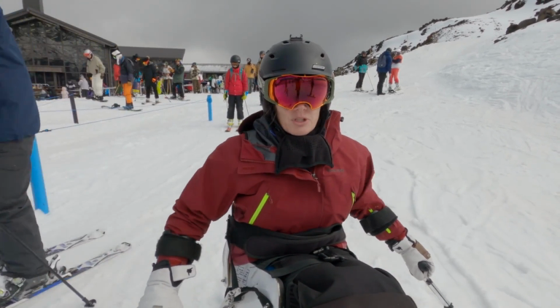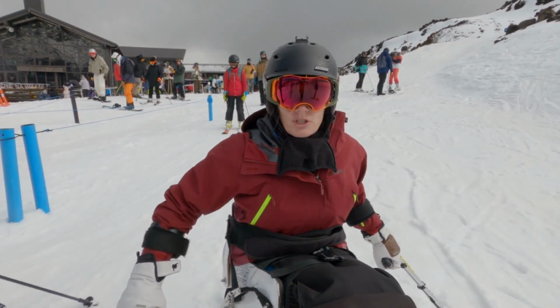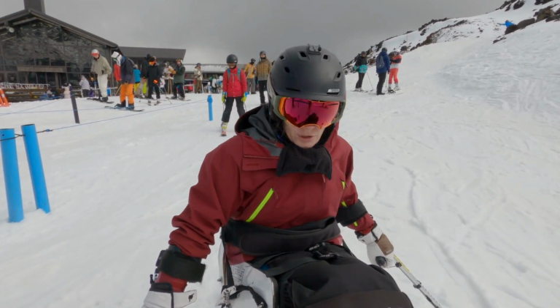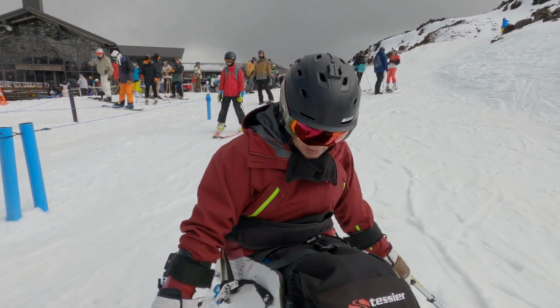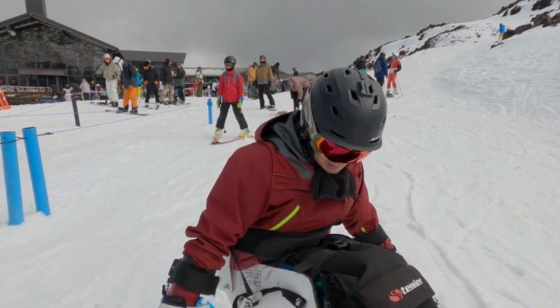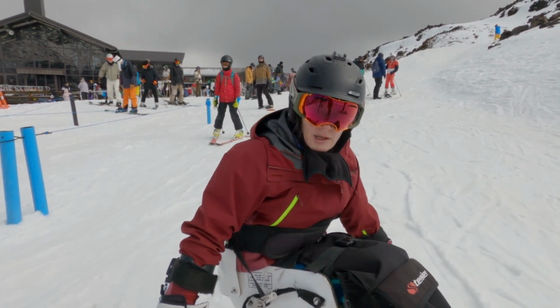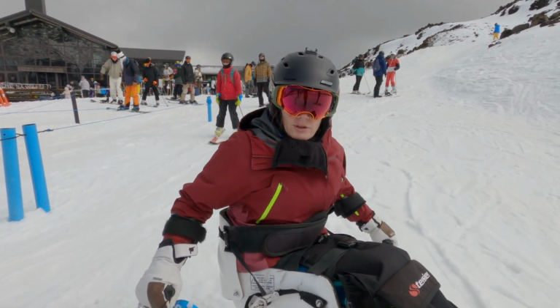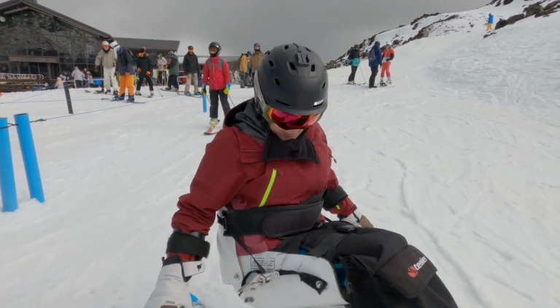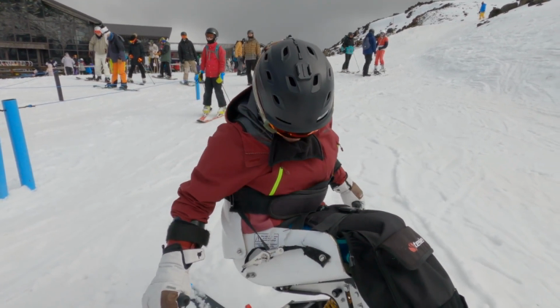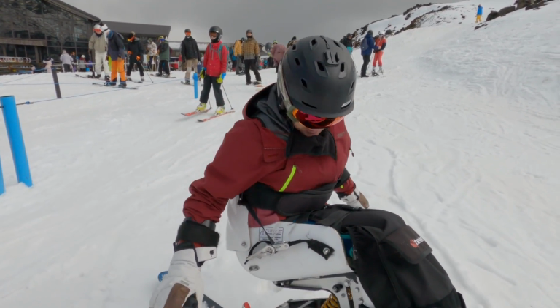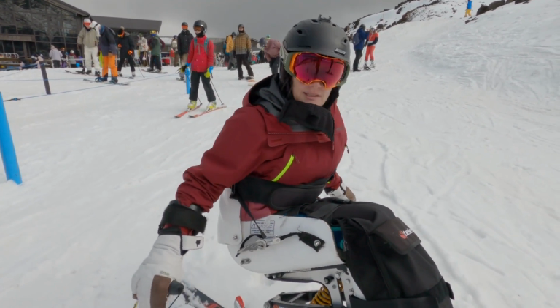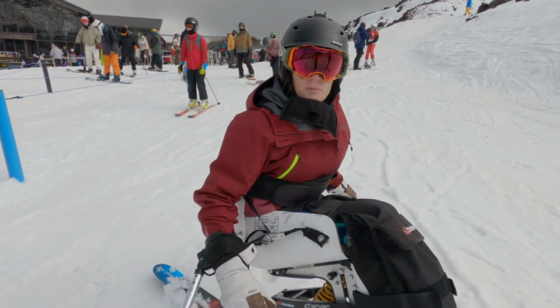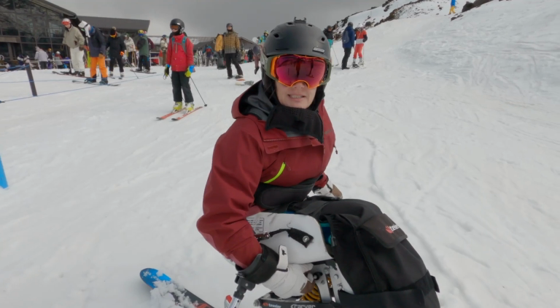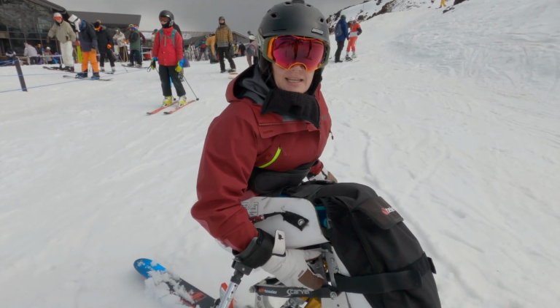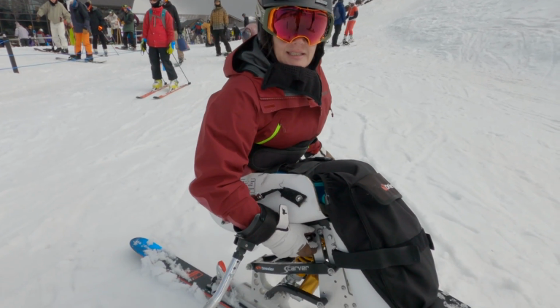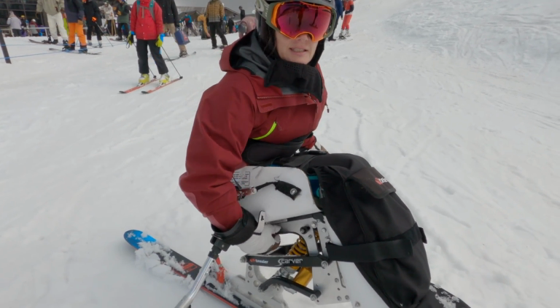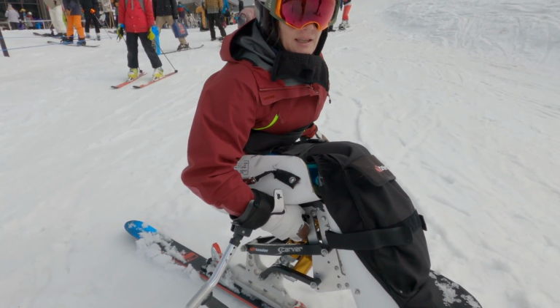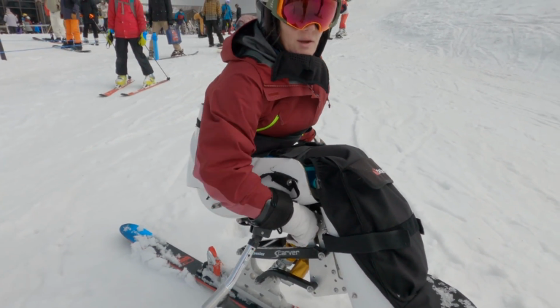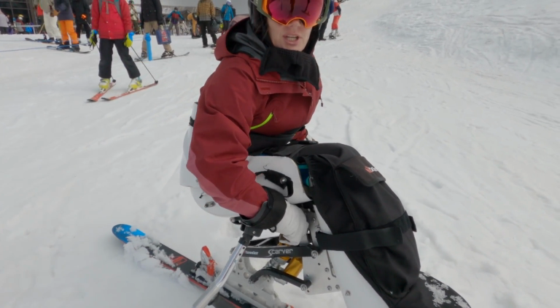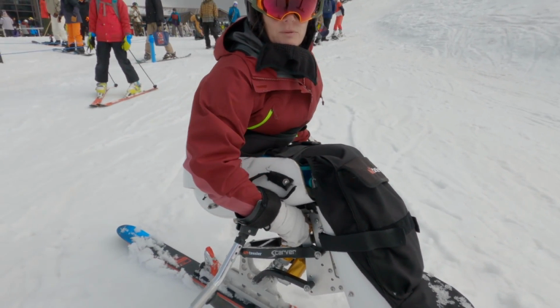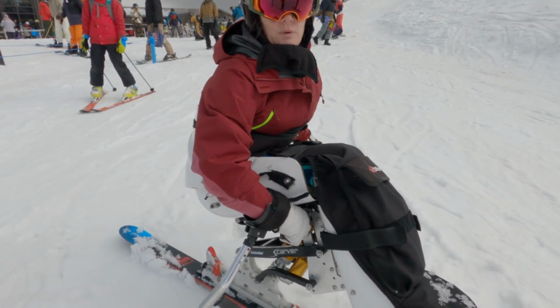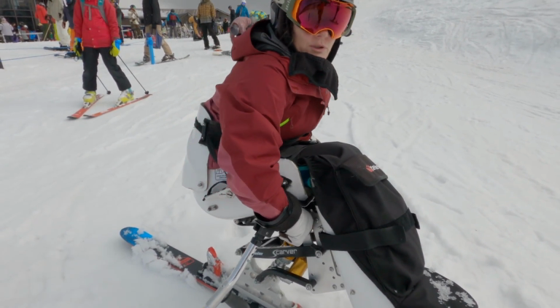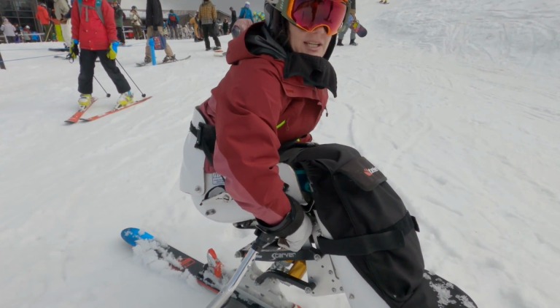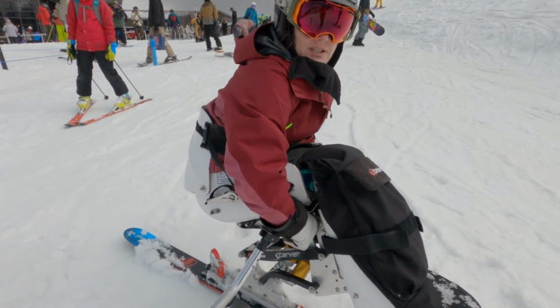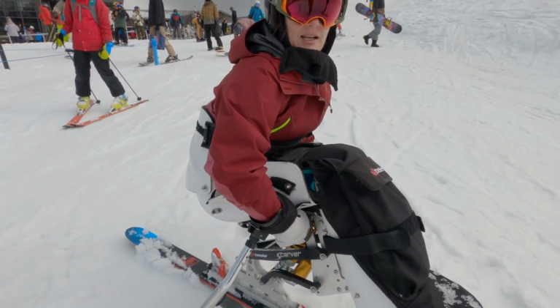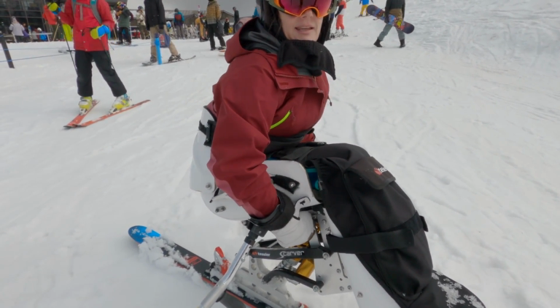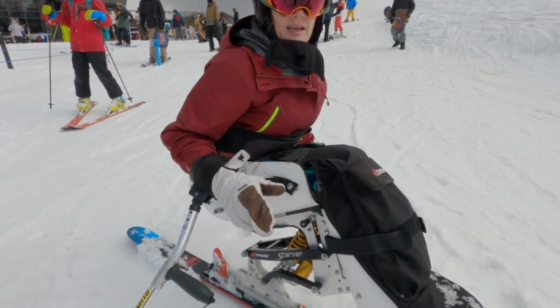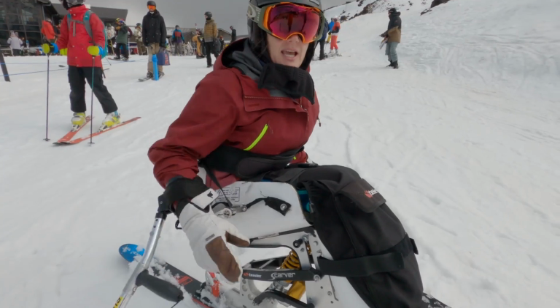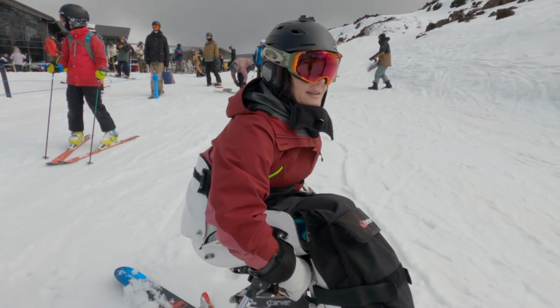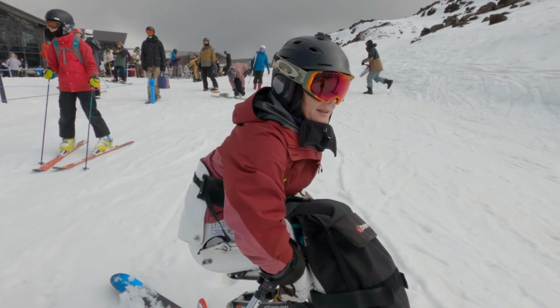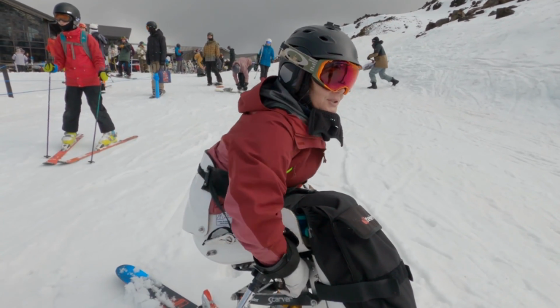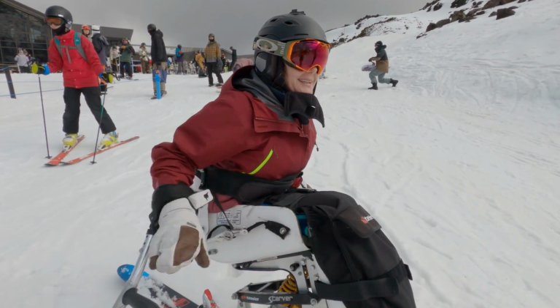So to show you — there's a little button down here that I push in when I want to go on the chairlift, like that. It comes out and it pushes in.